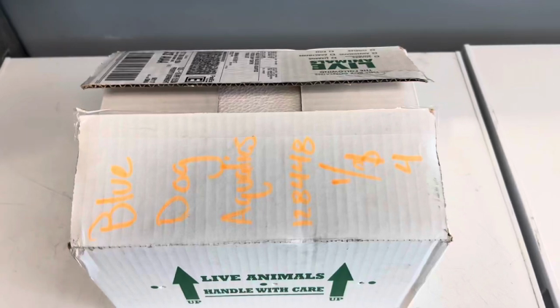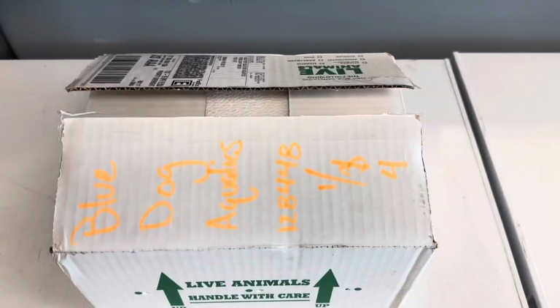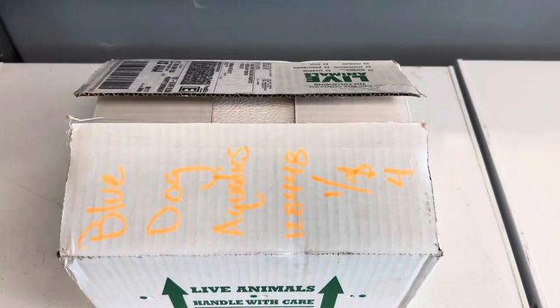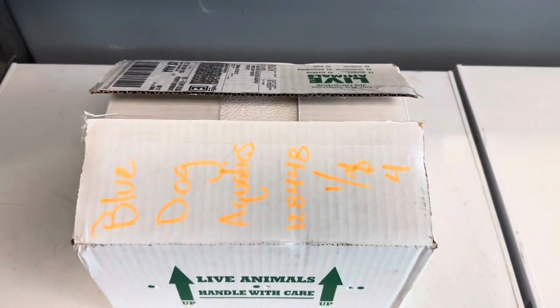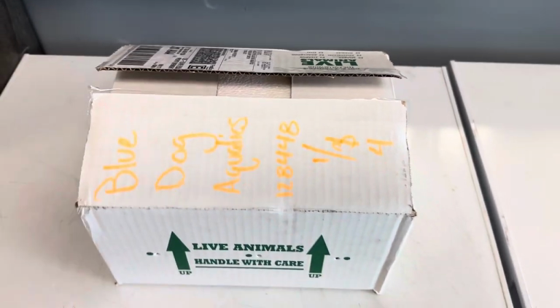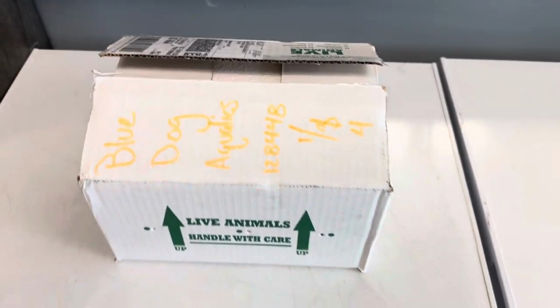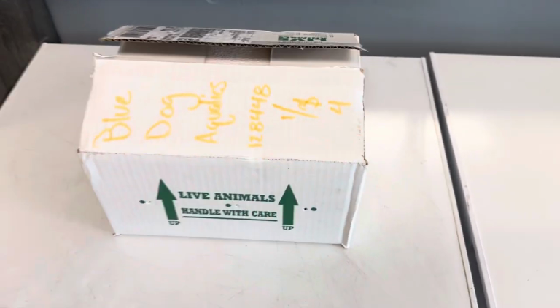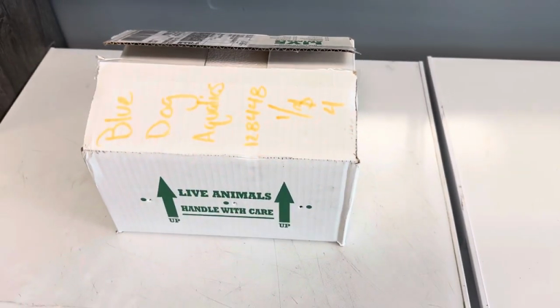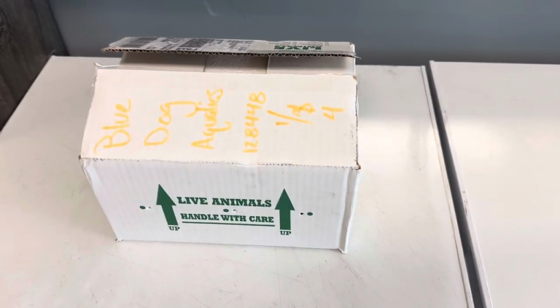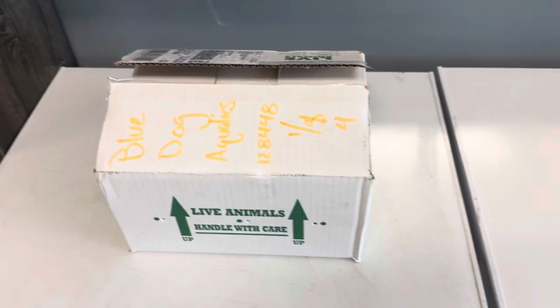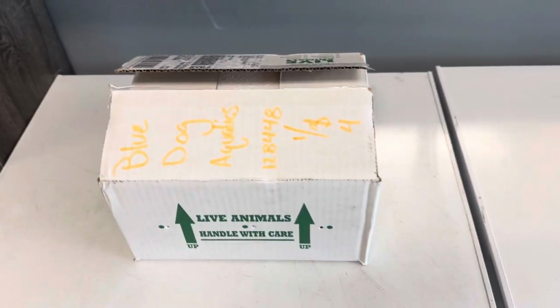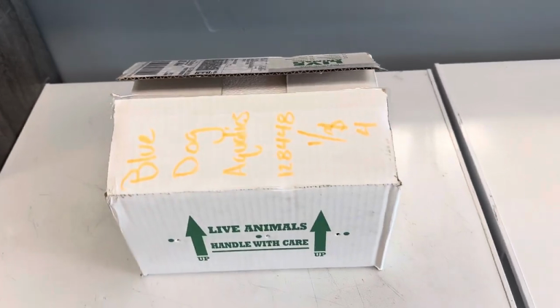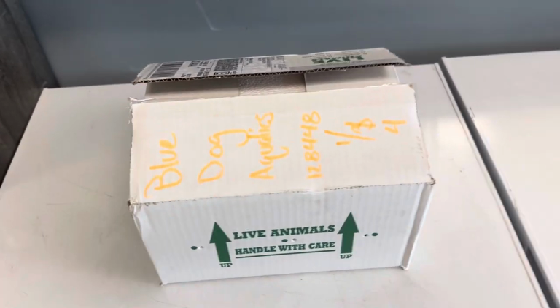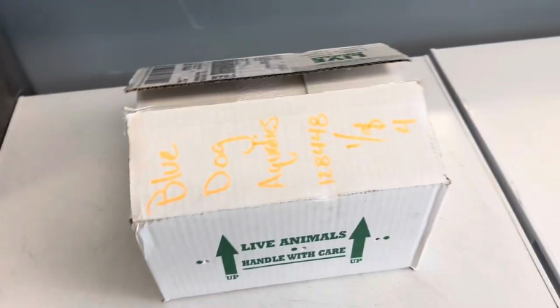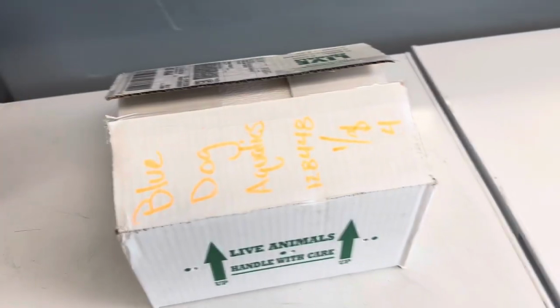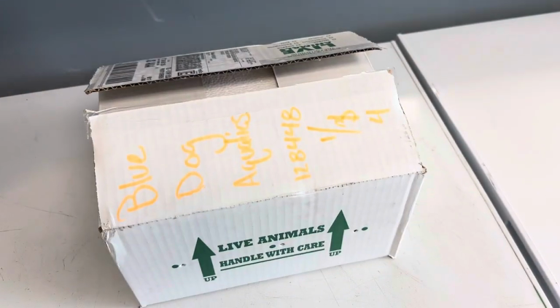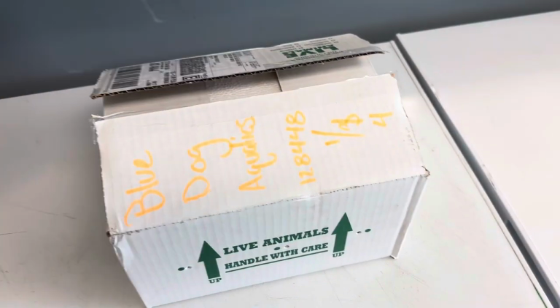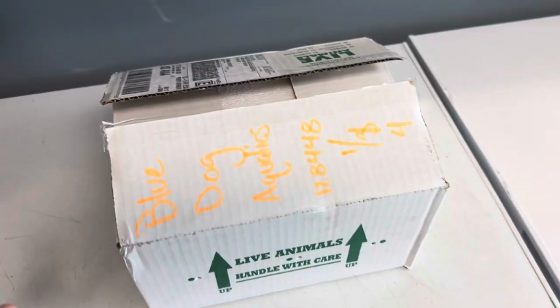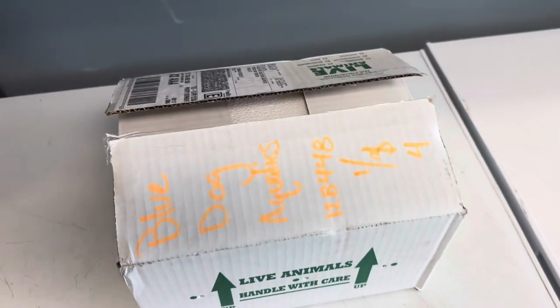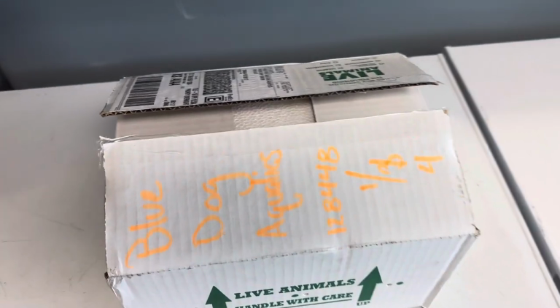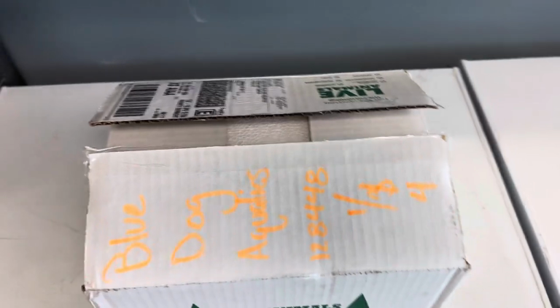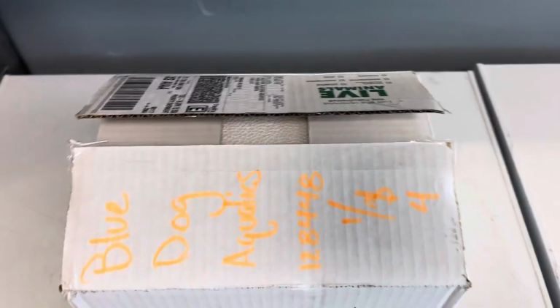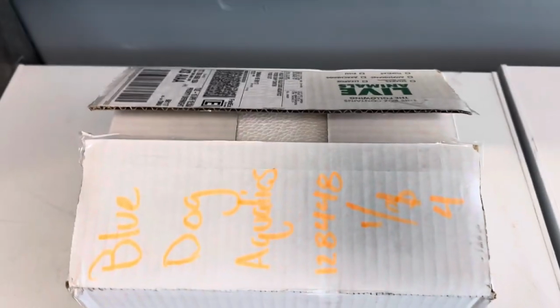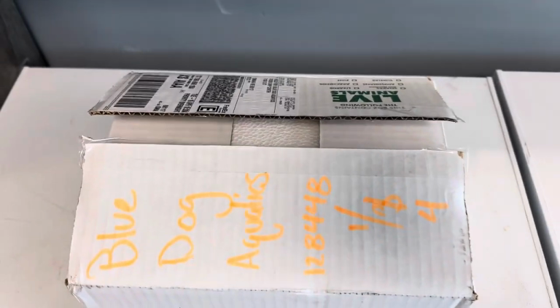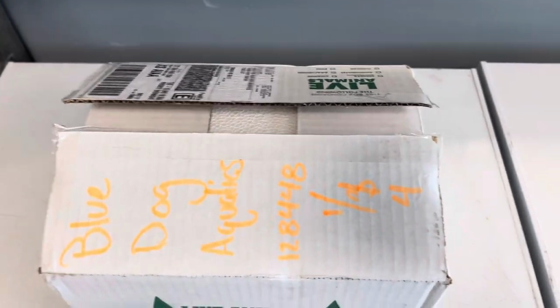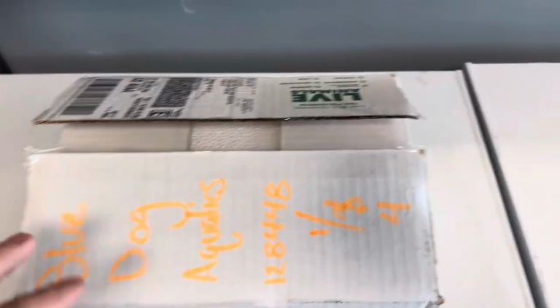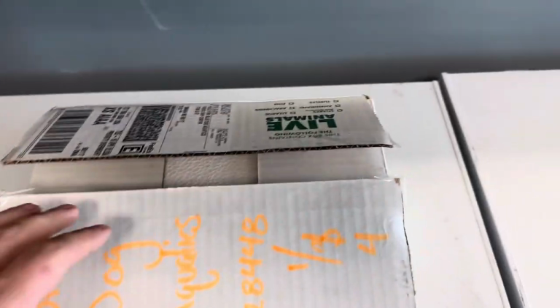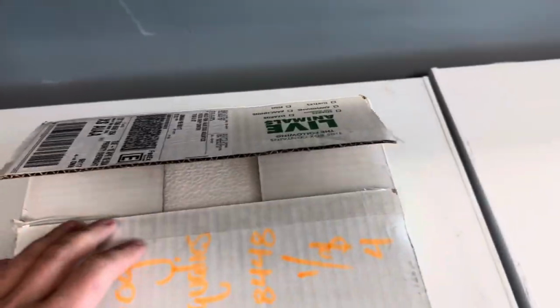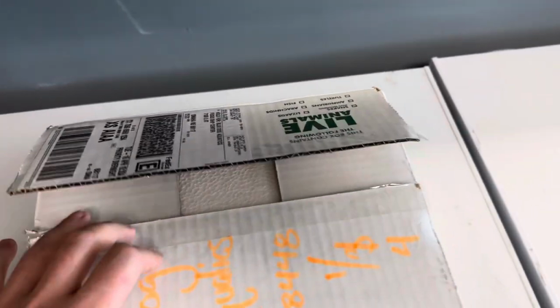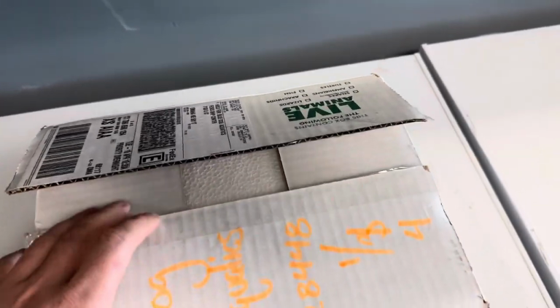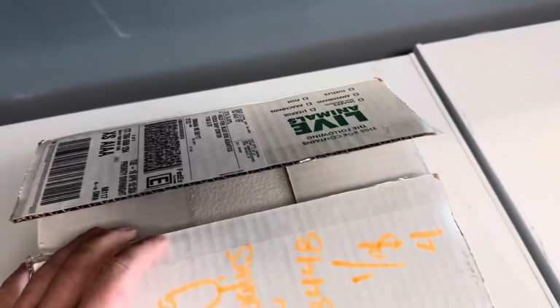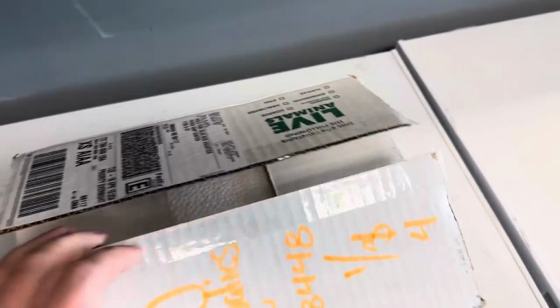I decided today to do something I haven't done in a while, and that's an unboxing. I'm James and you're watching Blue Dog Reptiles.